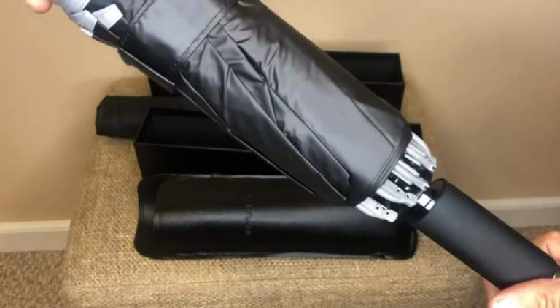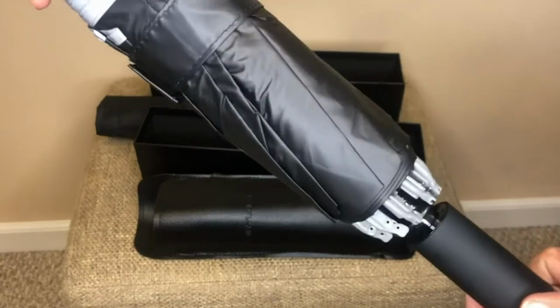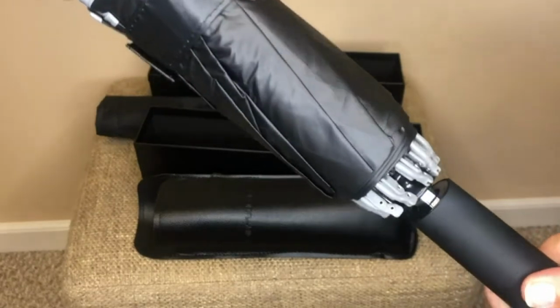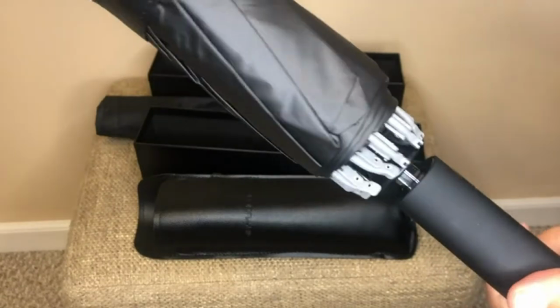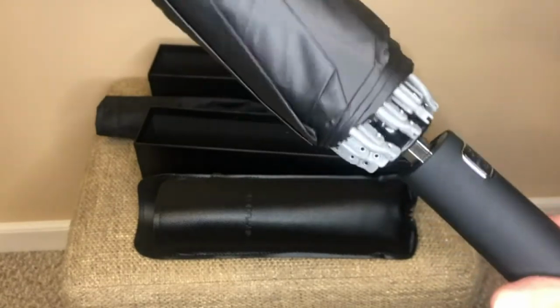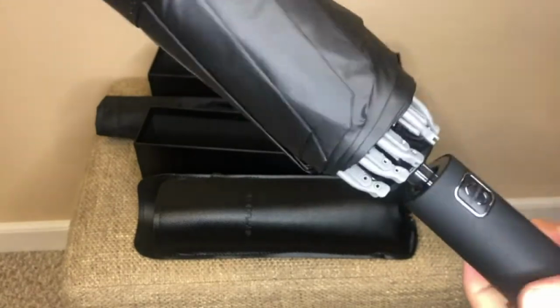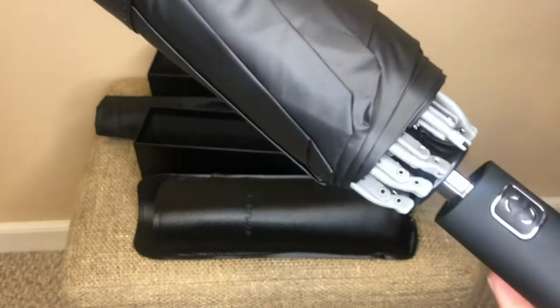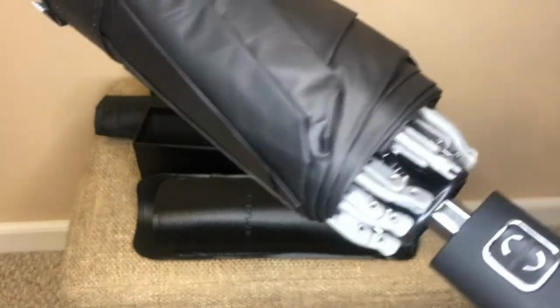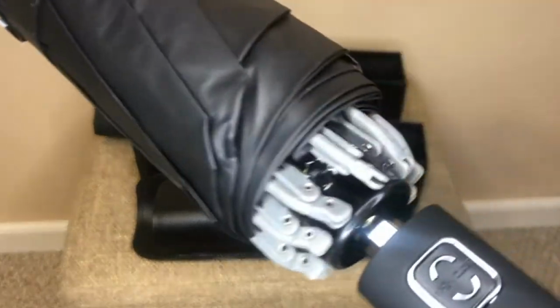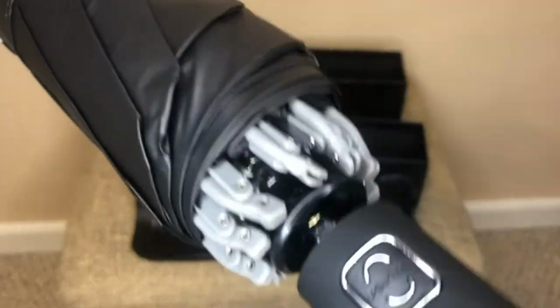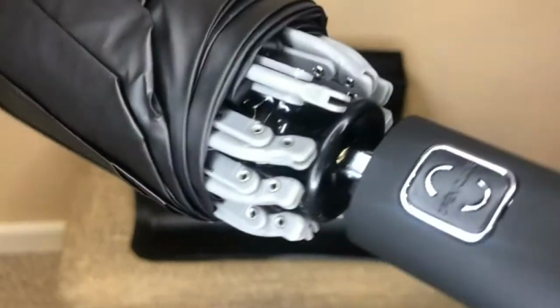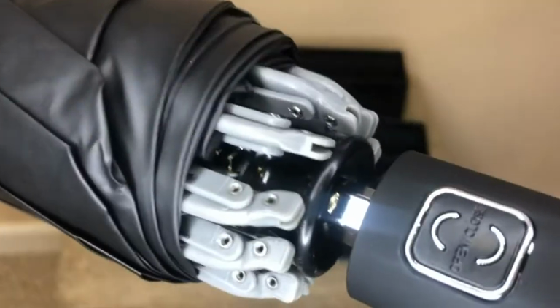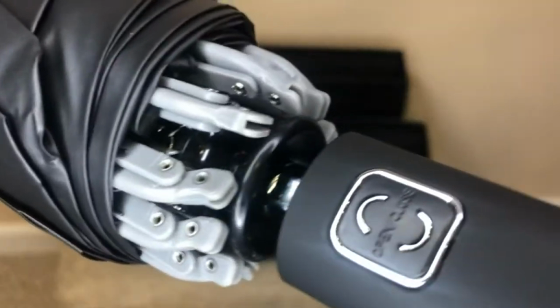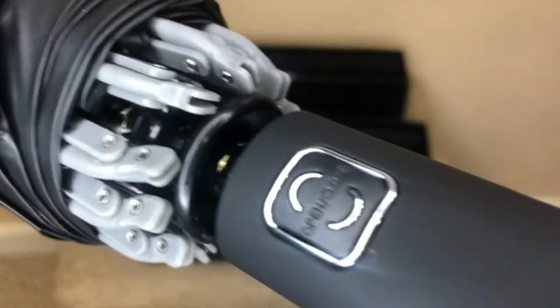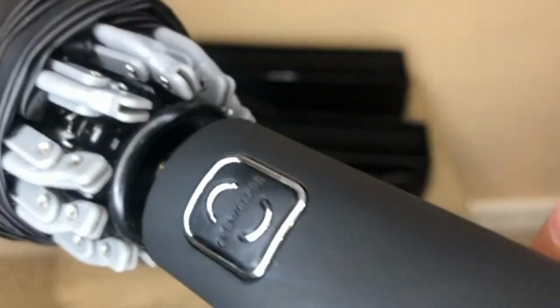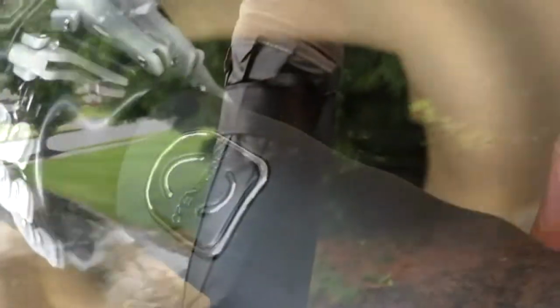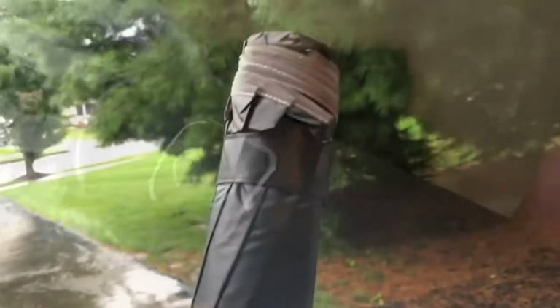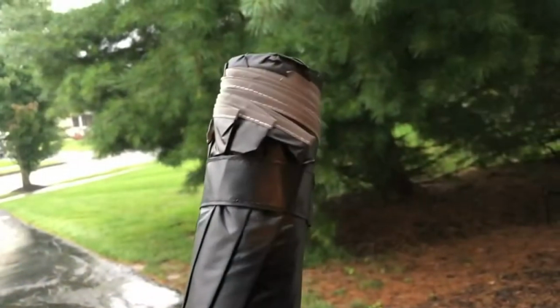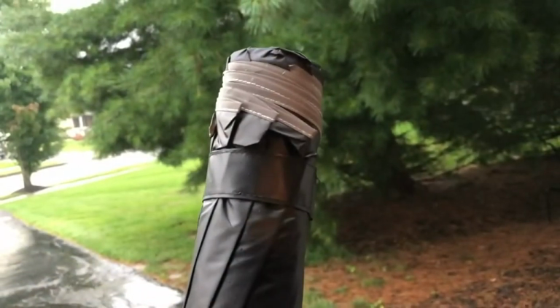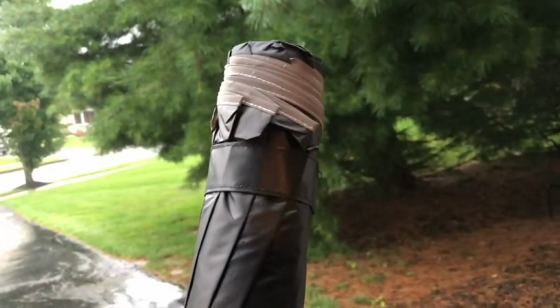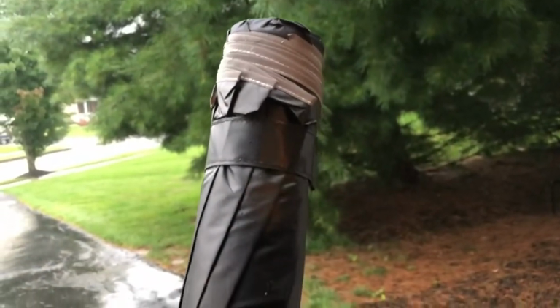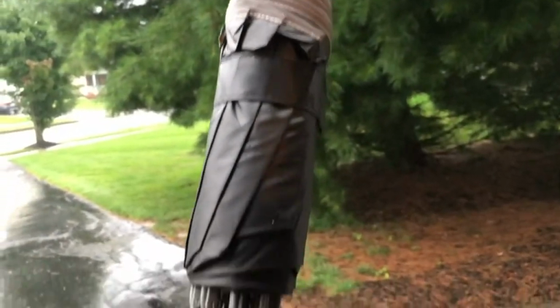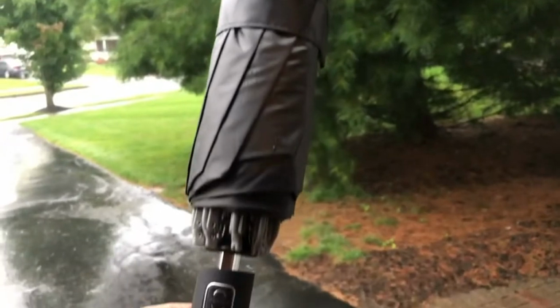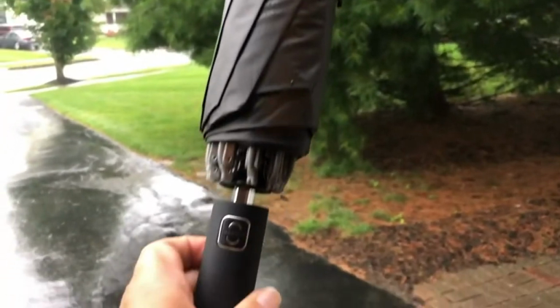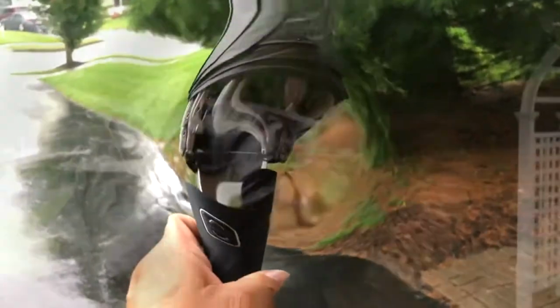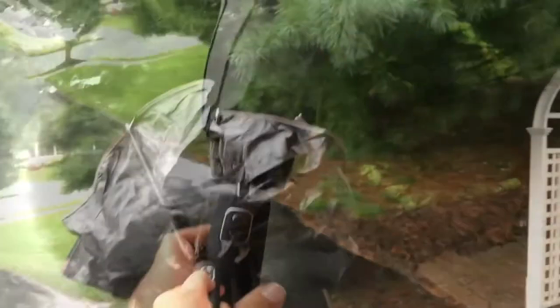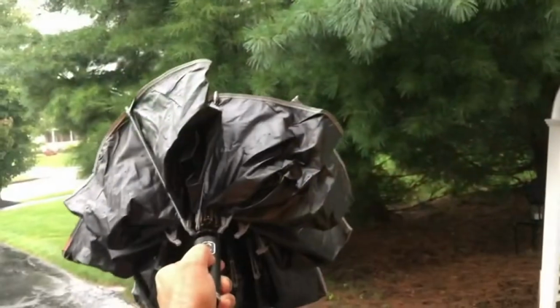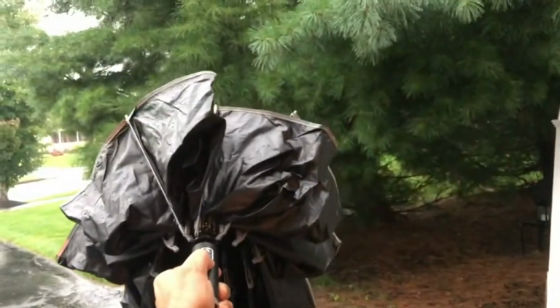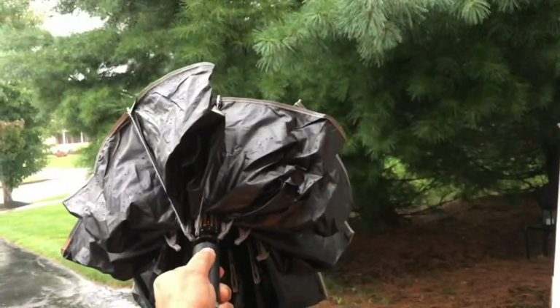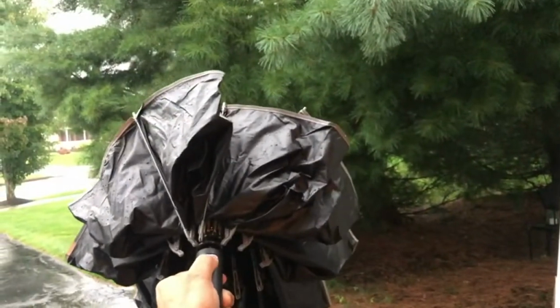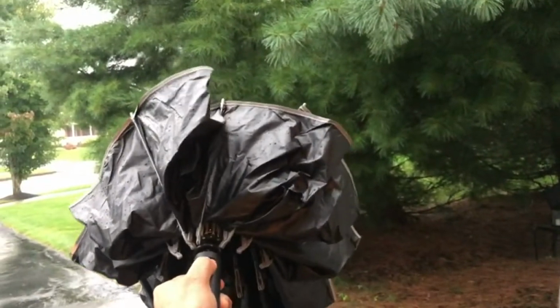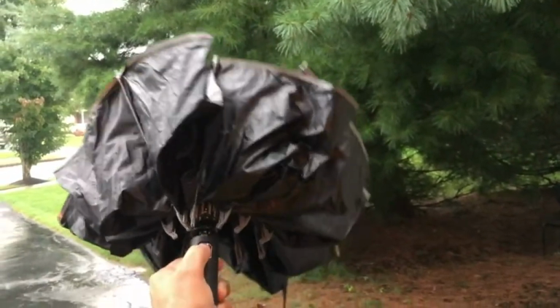But our luck today it's raining, so let's go outdoors and test this product out. When pushing the button to open, this umbrella really has some force and quickly unfolds to a very solid umbrella.